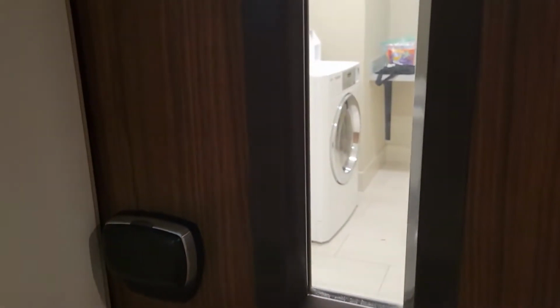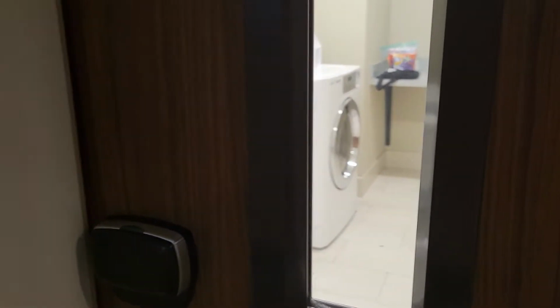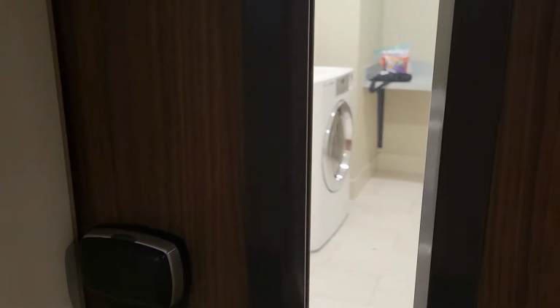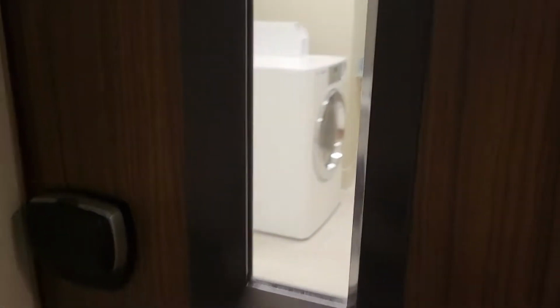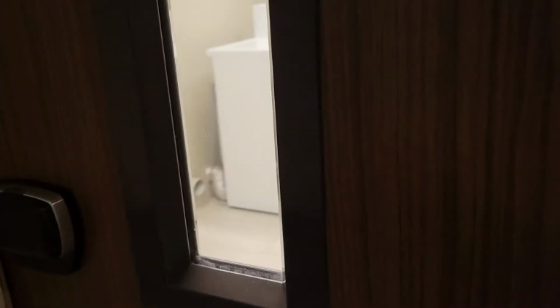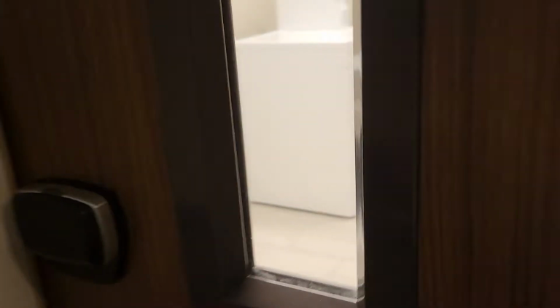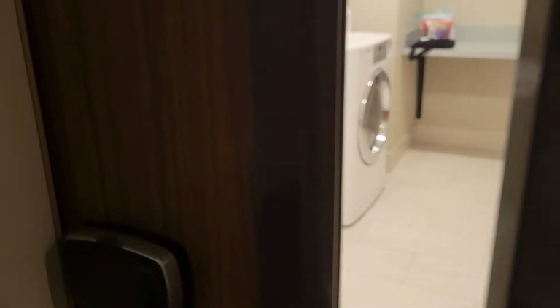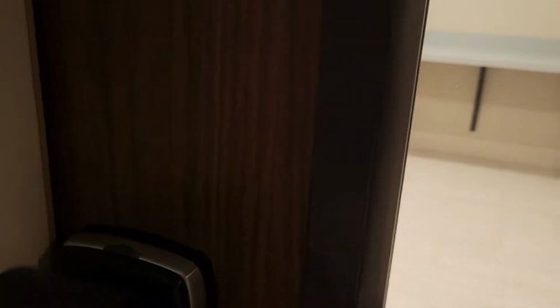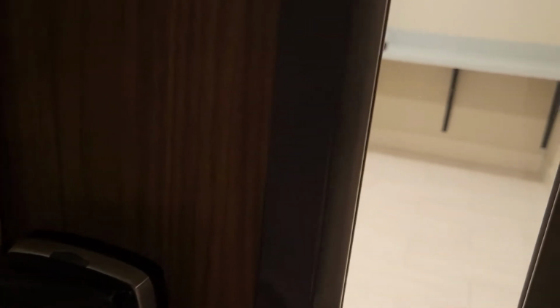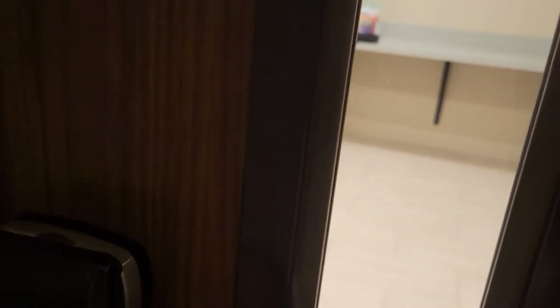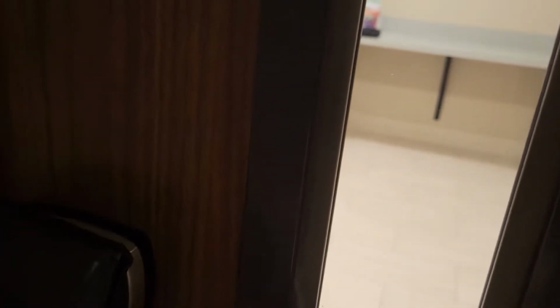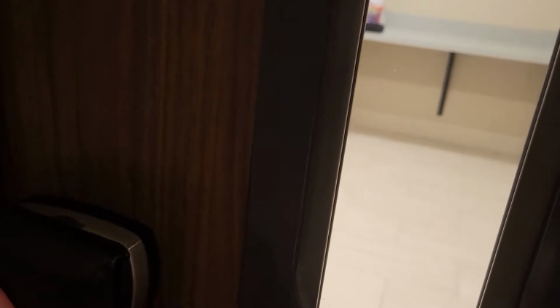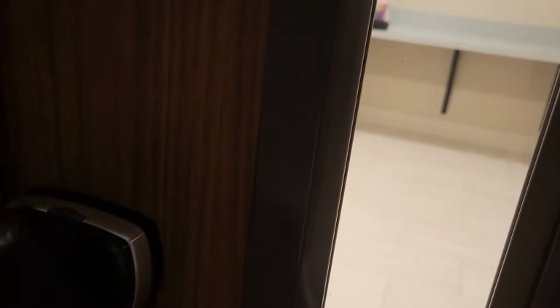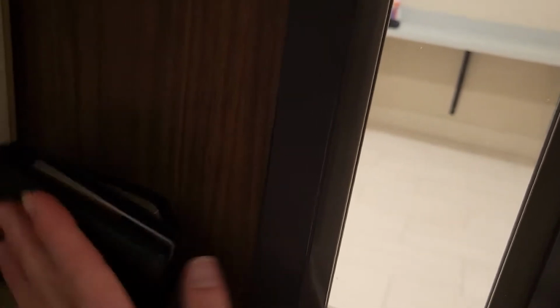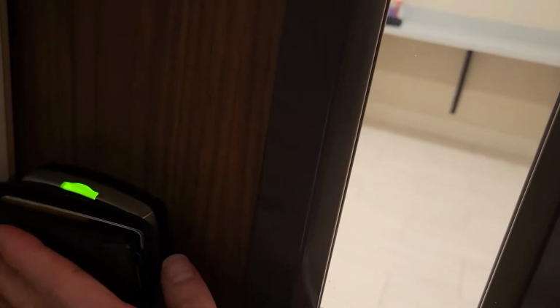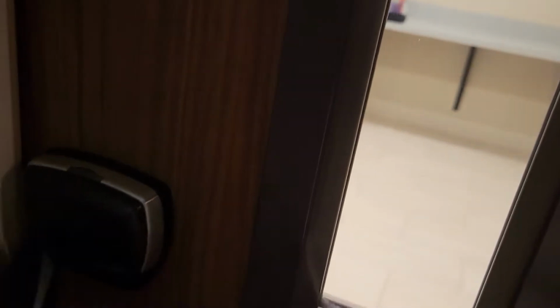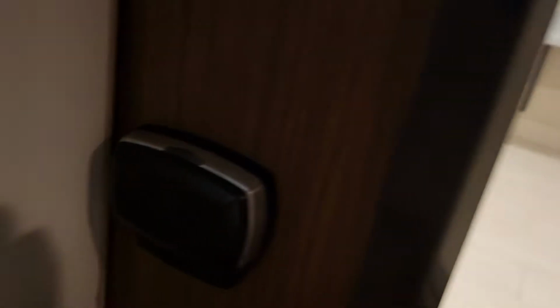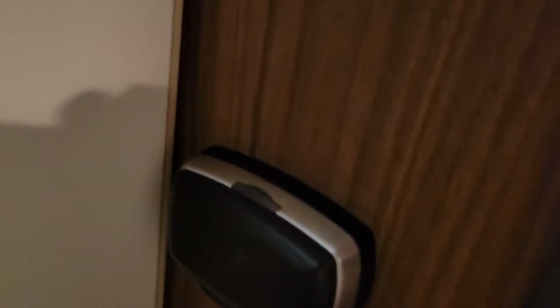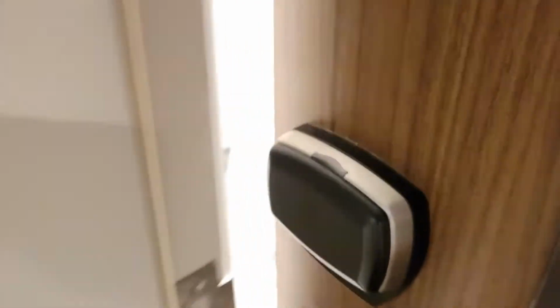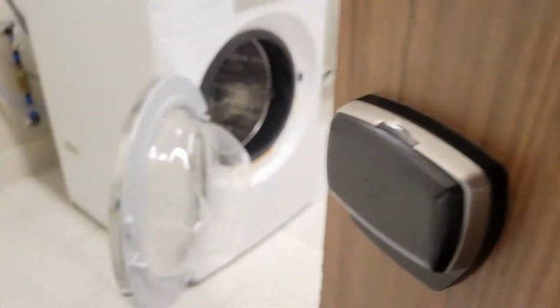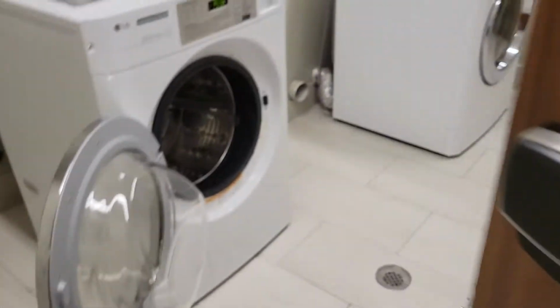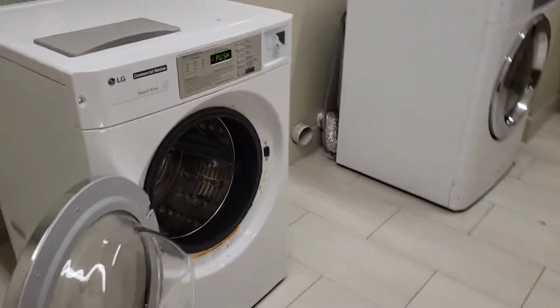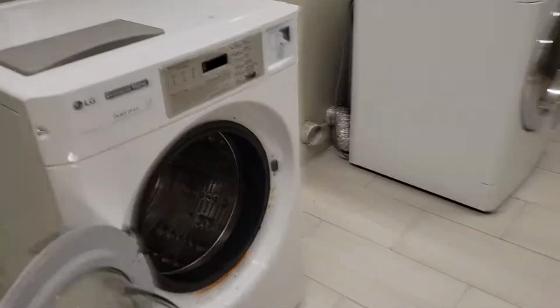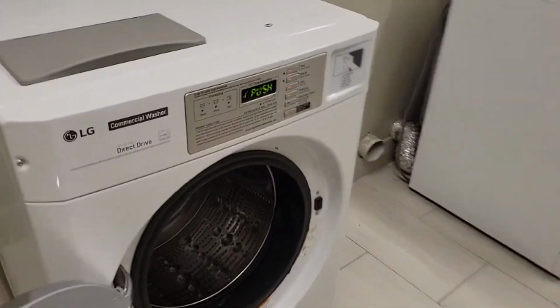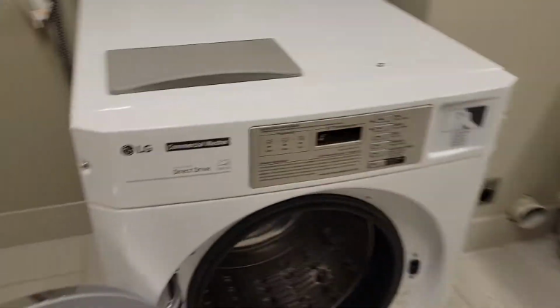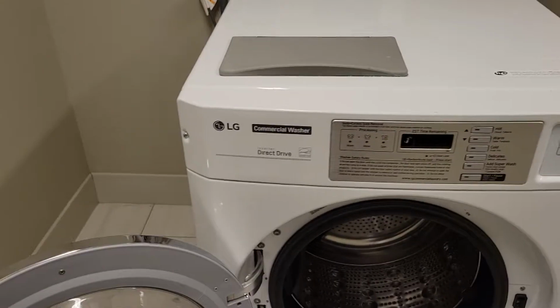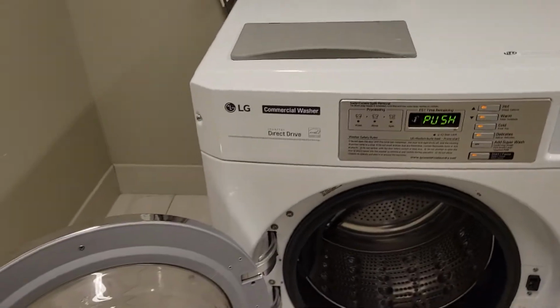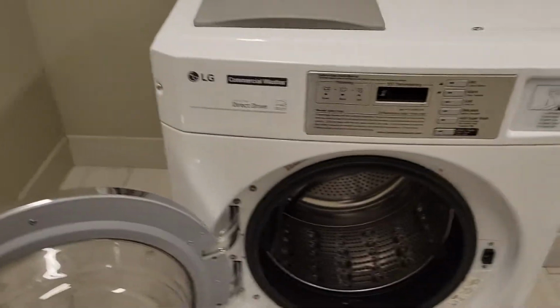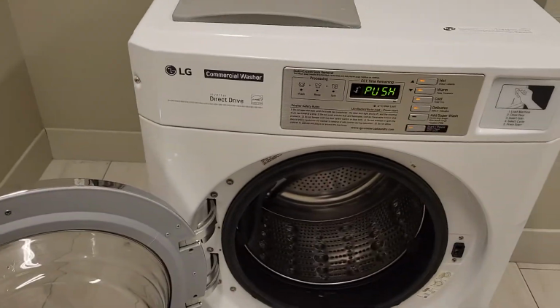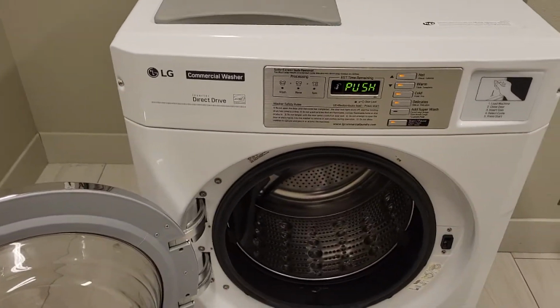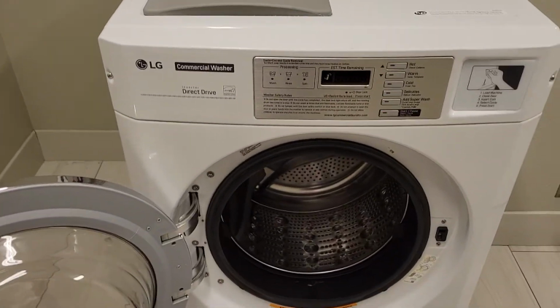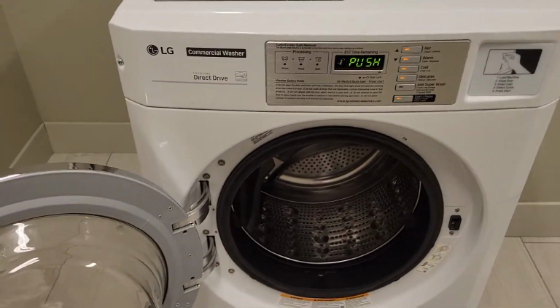What do we have? Oh wow, I've never seen this before — something new to check out. LG commercial machines. I've never seen these before.